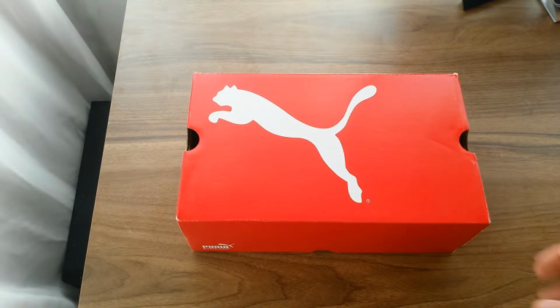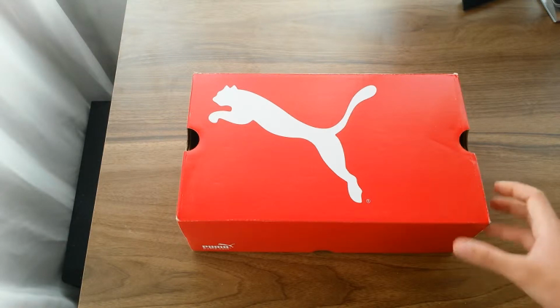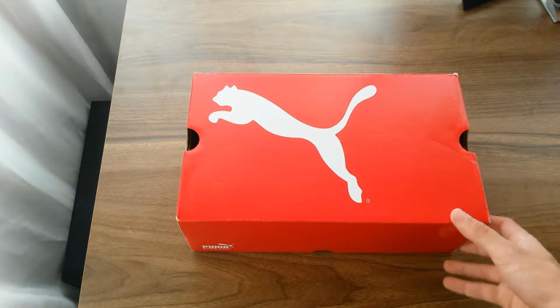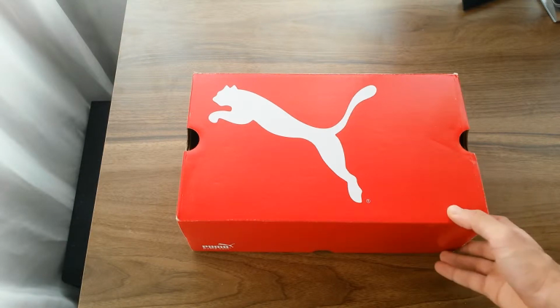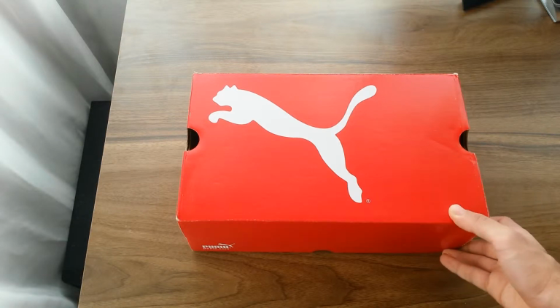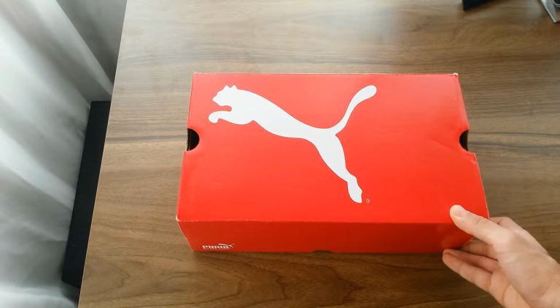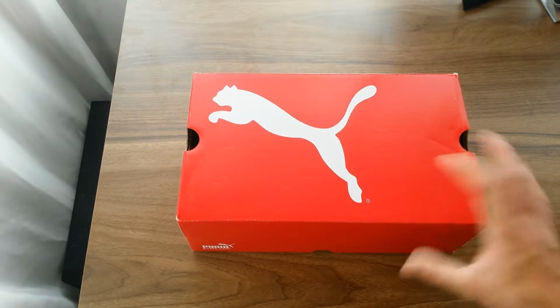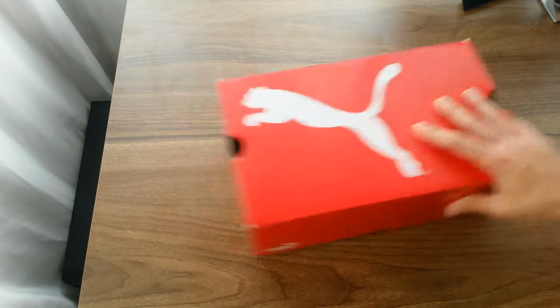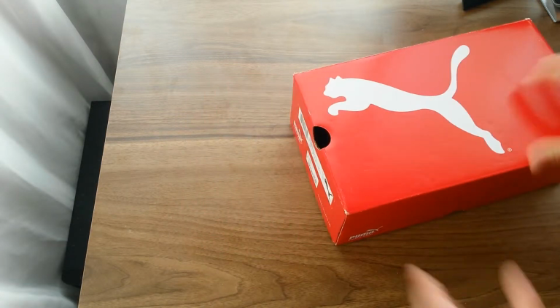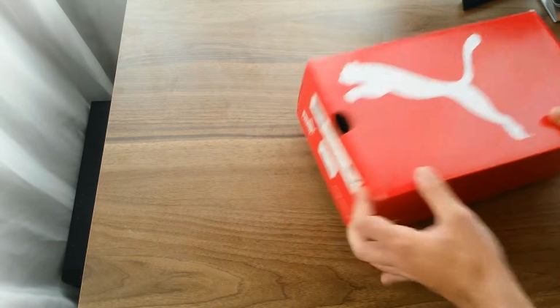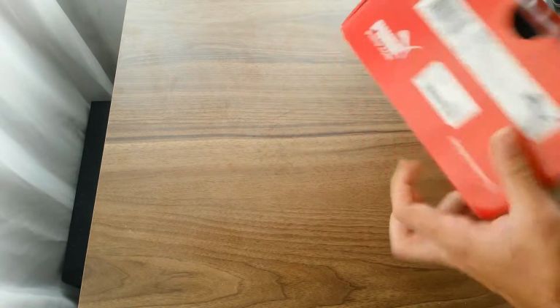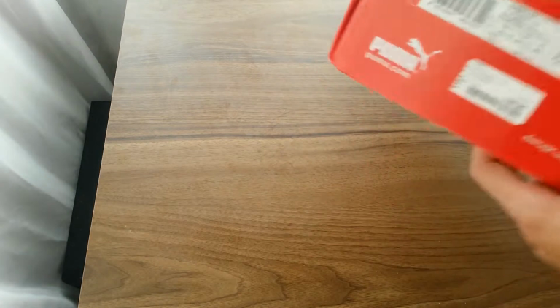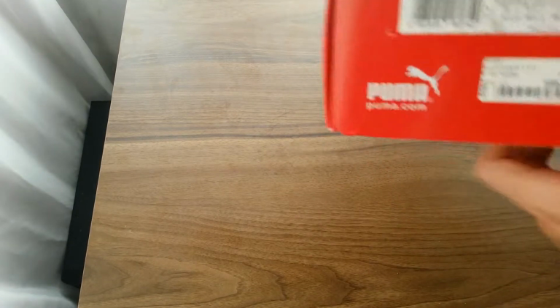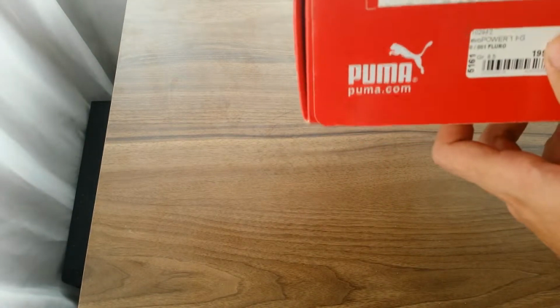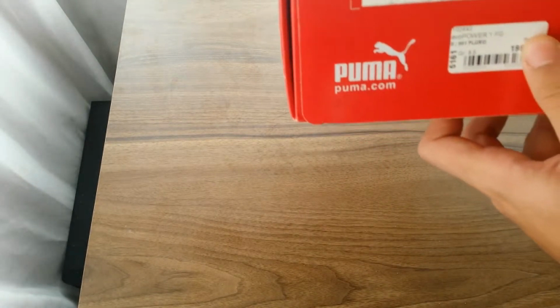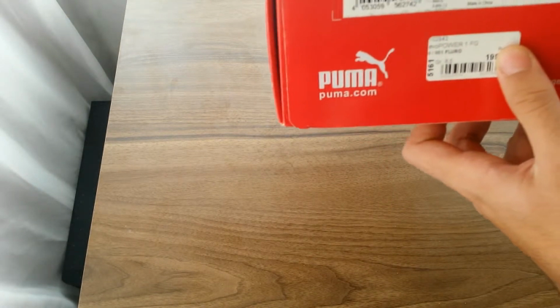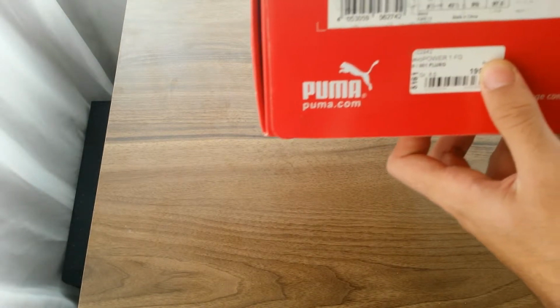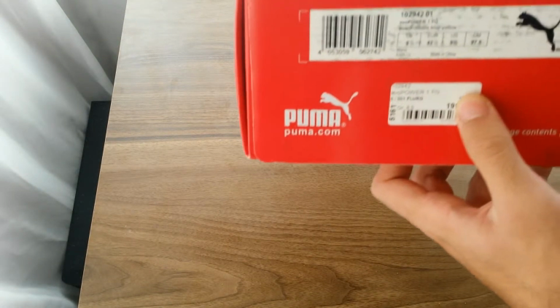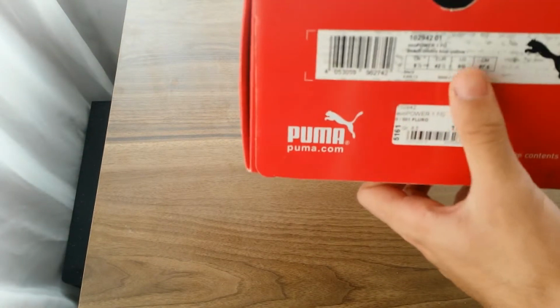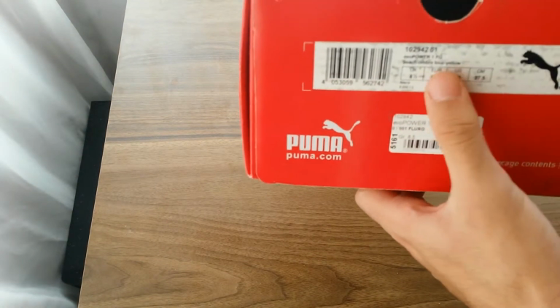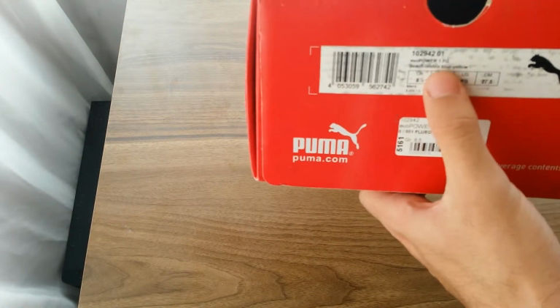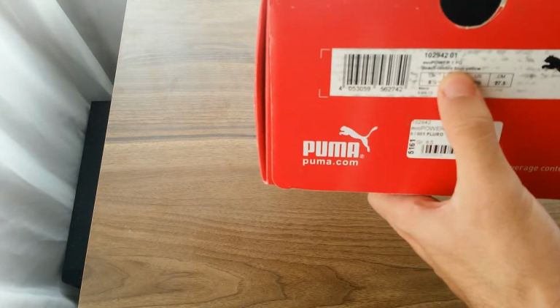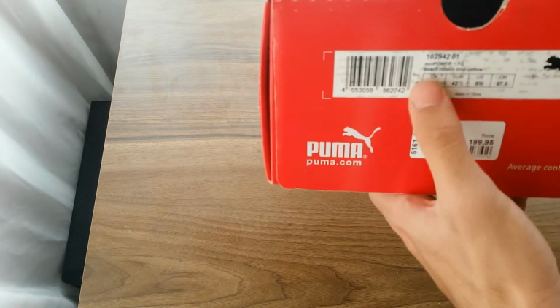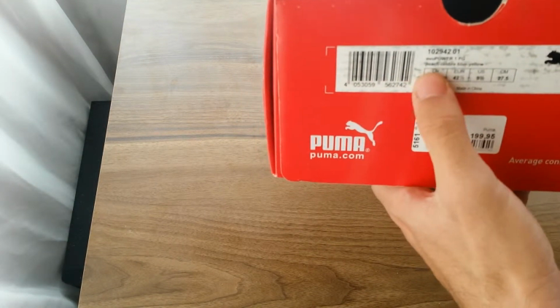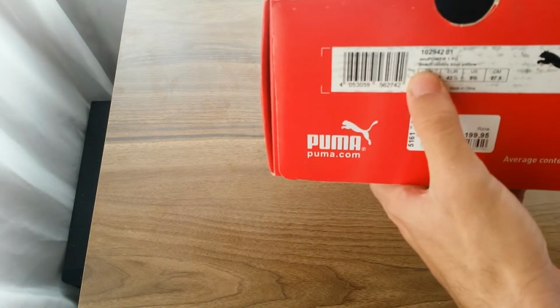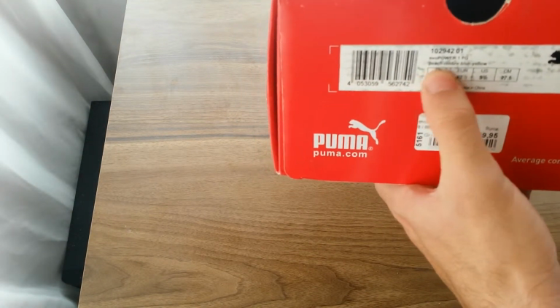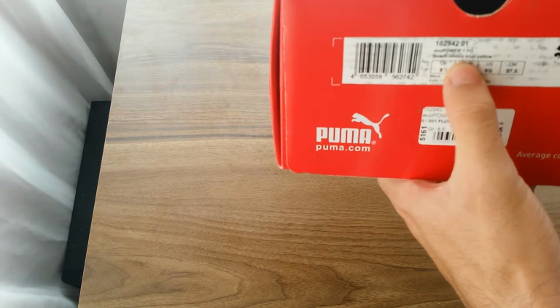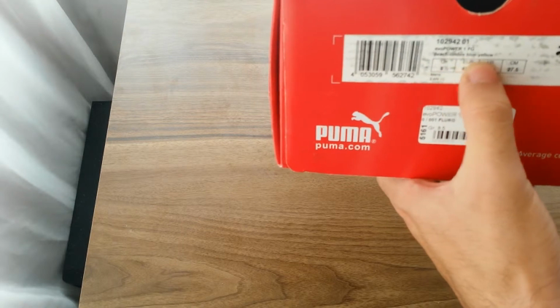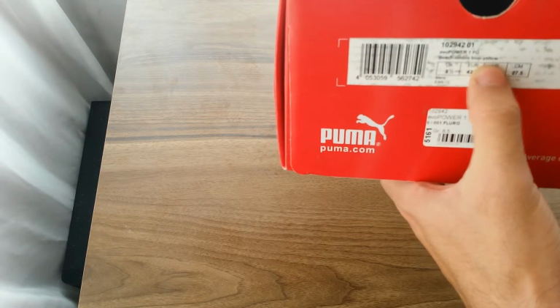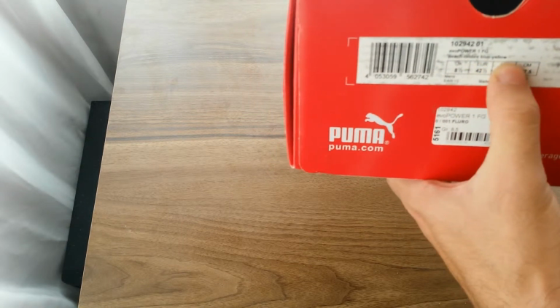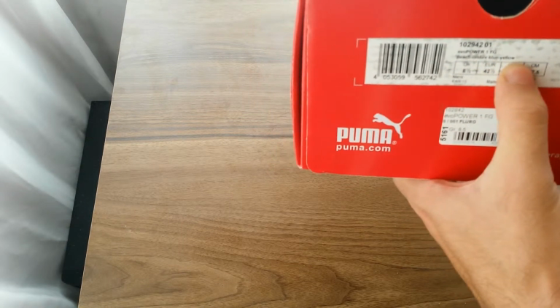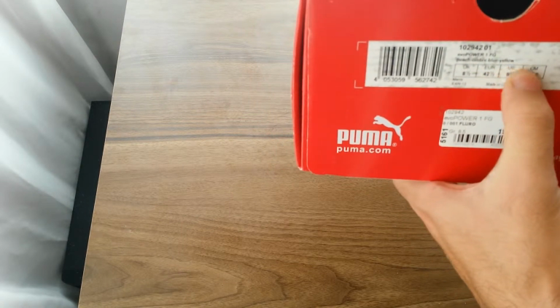Let's get to the unboxing of the EVO Power 1 in the peach, ombre blue, and yellow colorway.